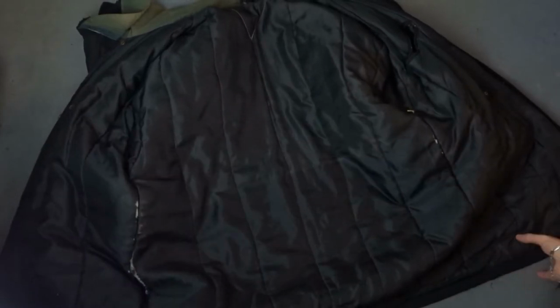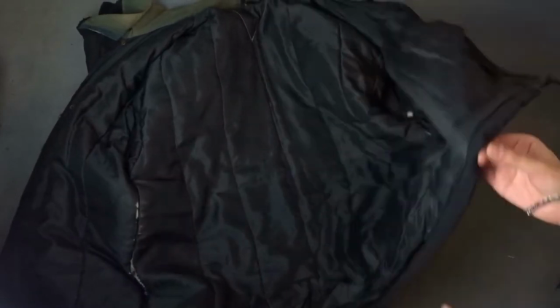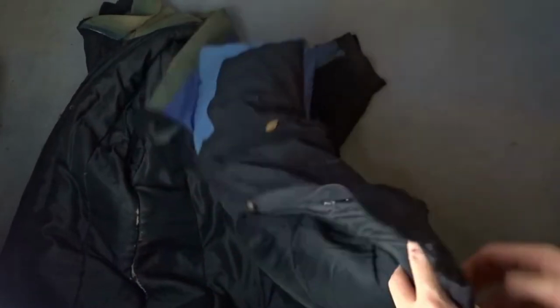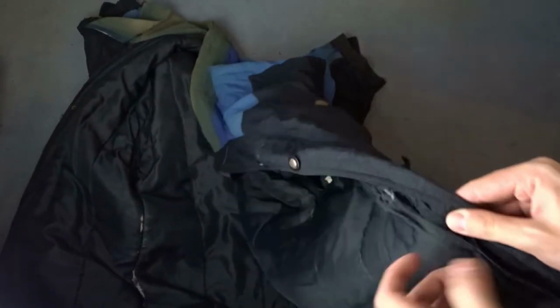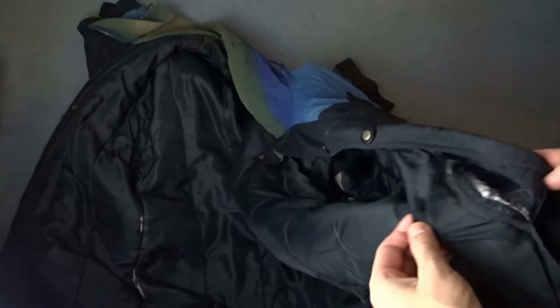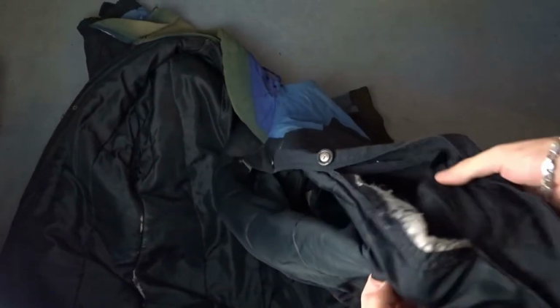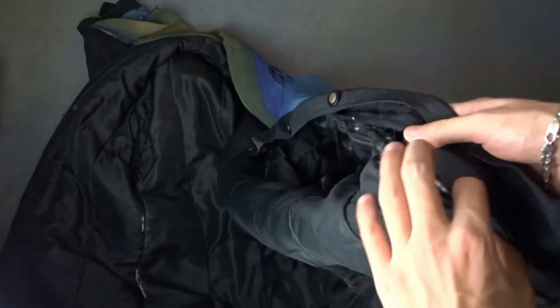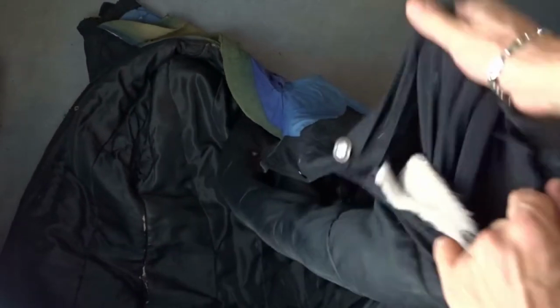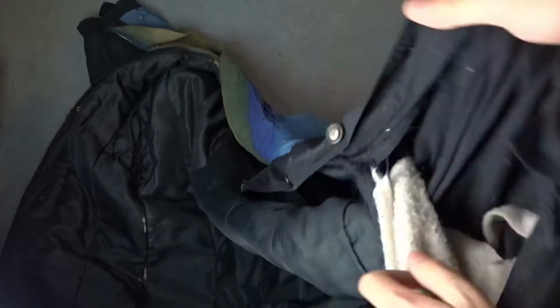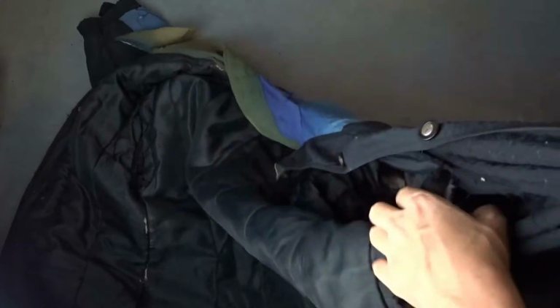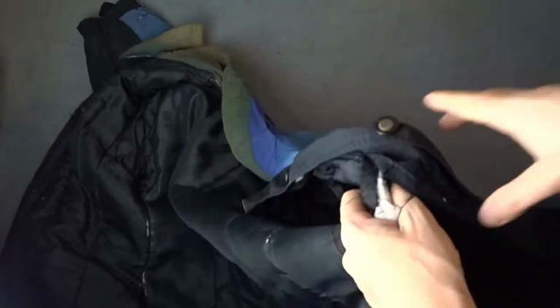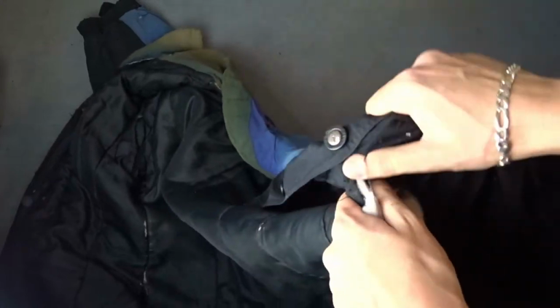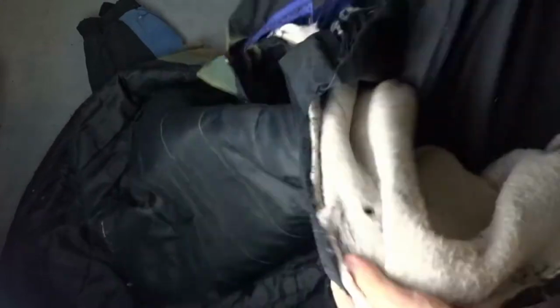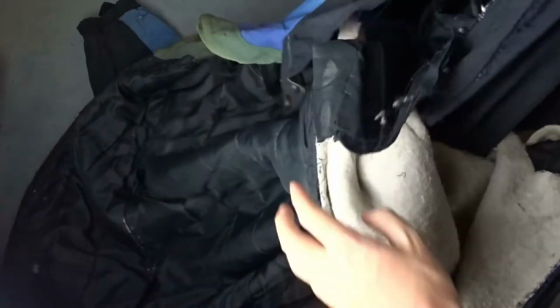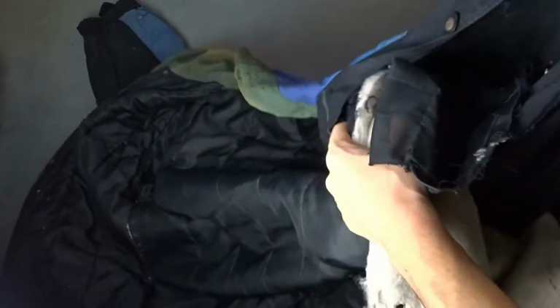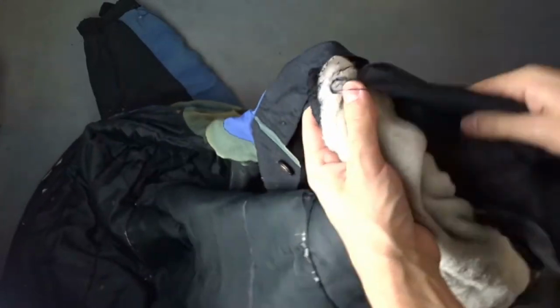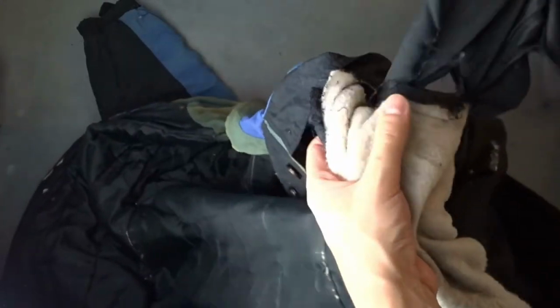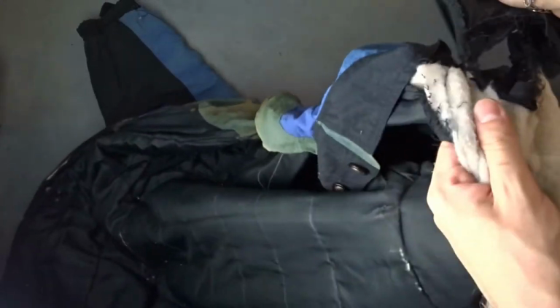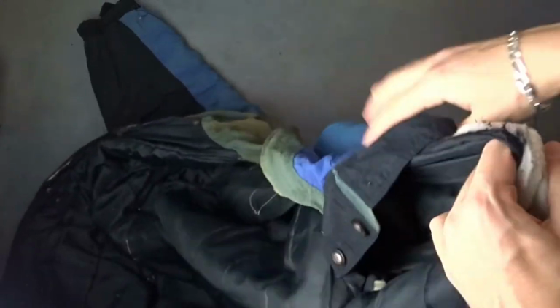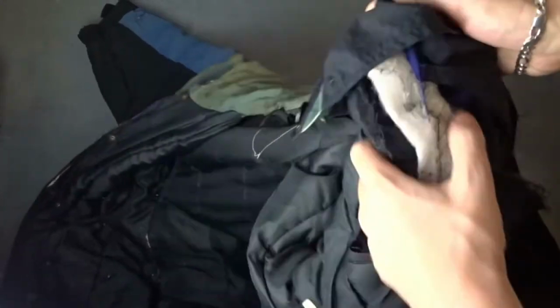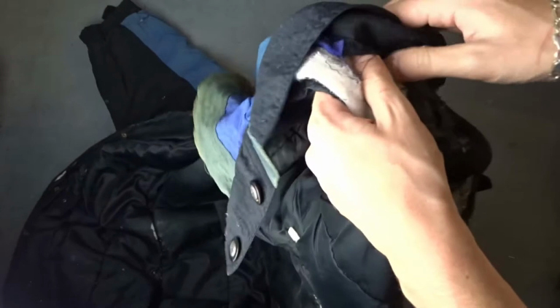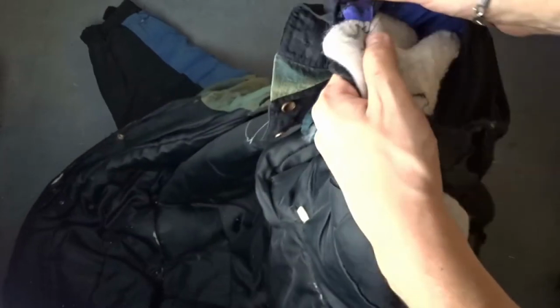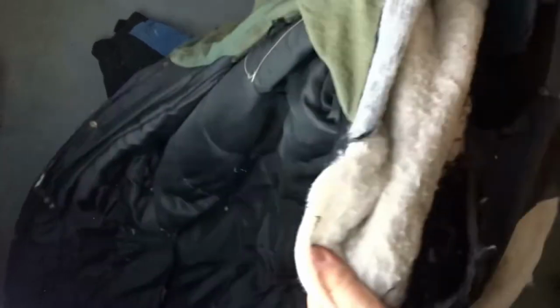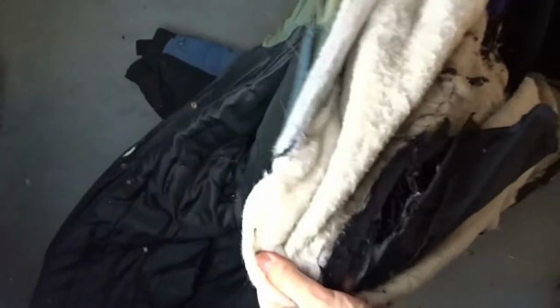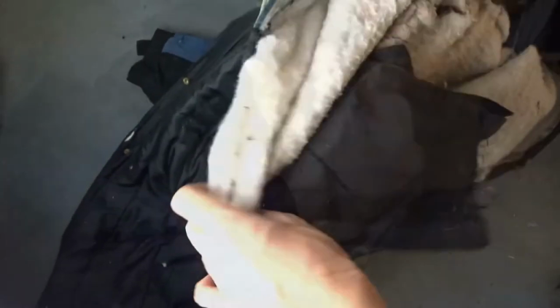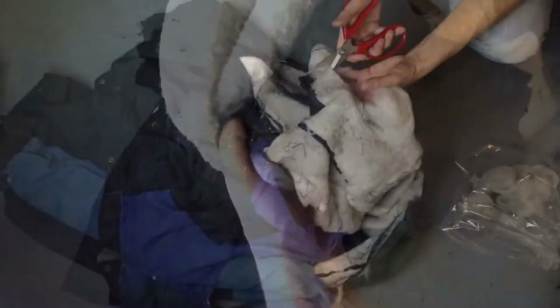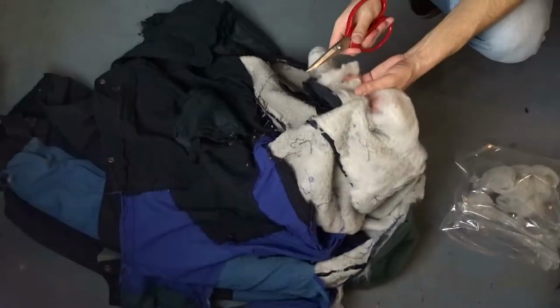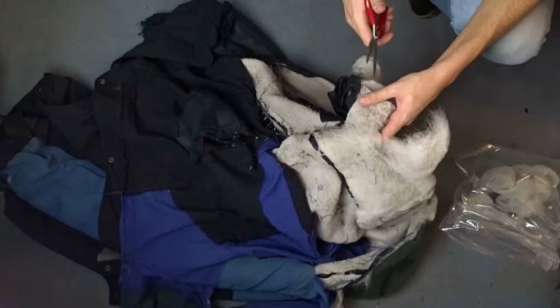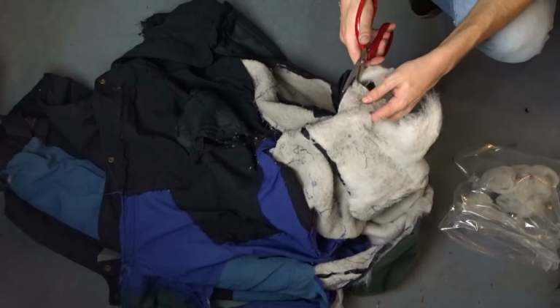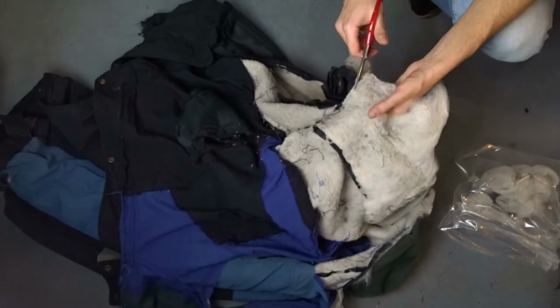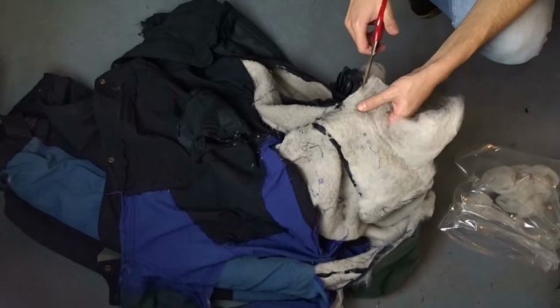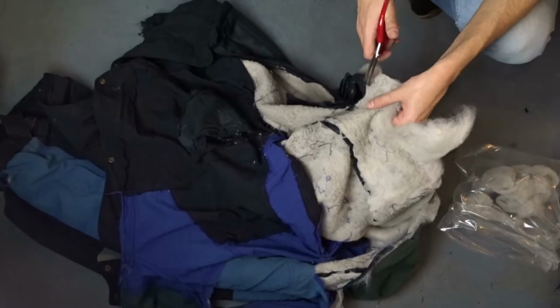This is a winter jacket and has a wadding that is sewn inside, which can be used again as a filling for pillows or in other projects. You can use scissors to cut it, but I find it easier to tear it off.